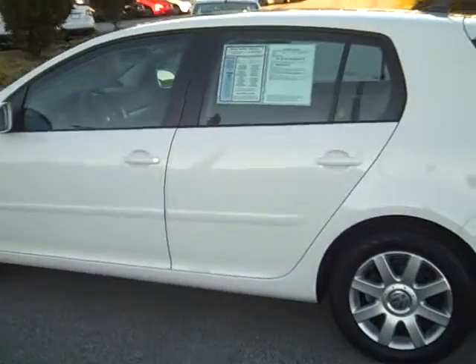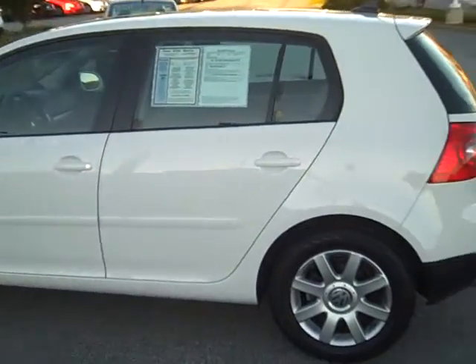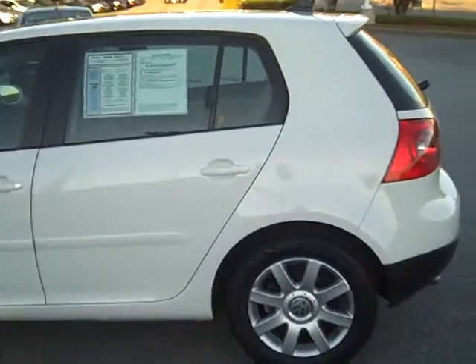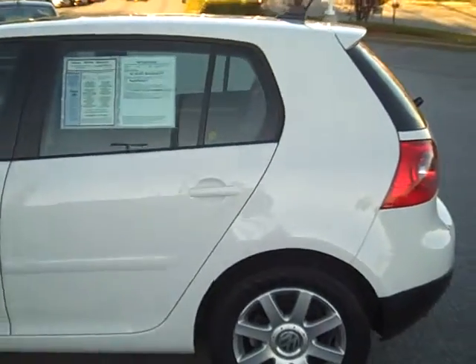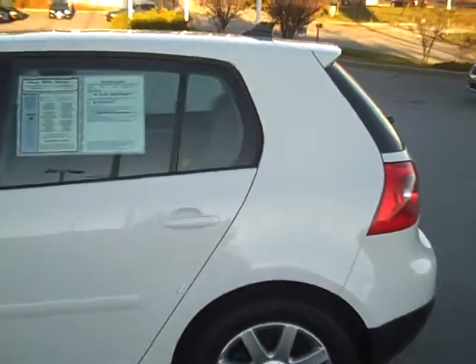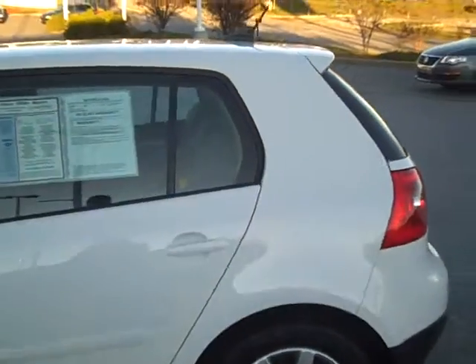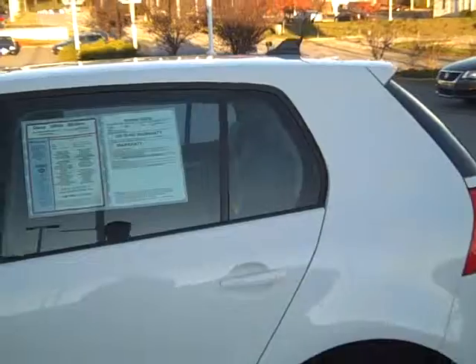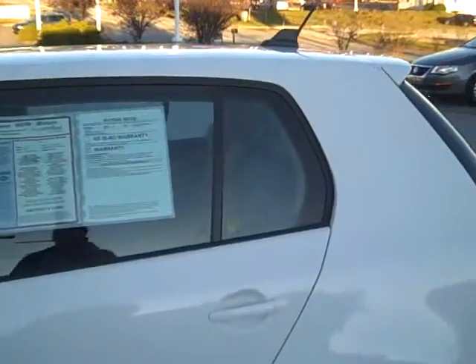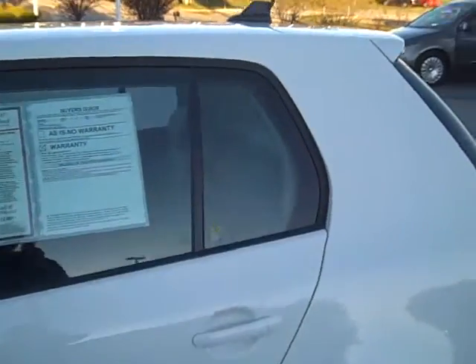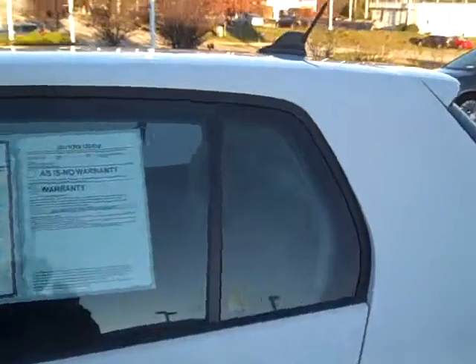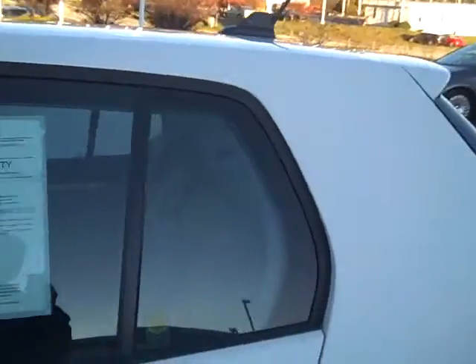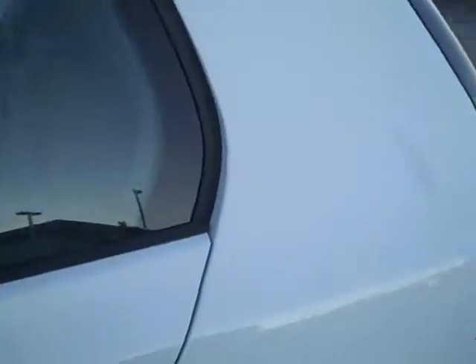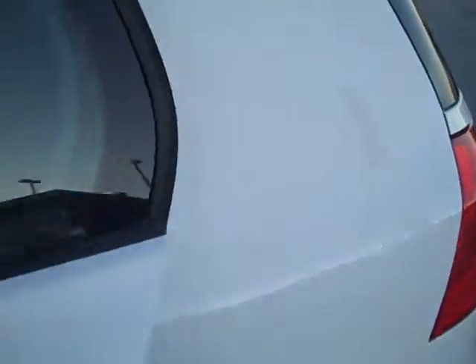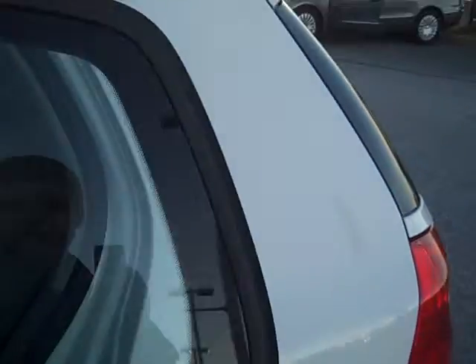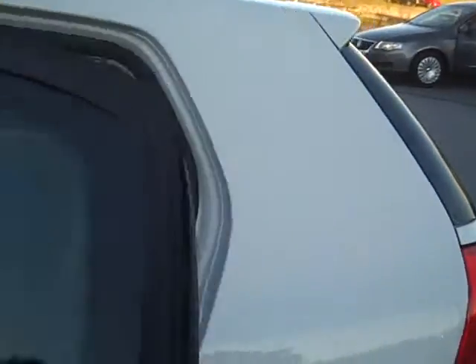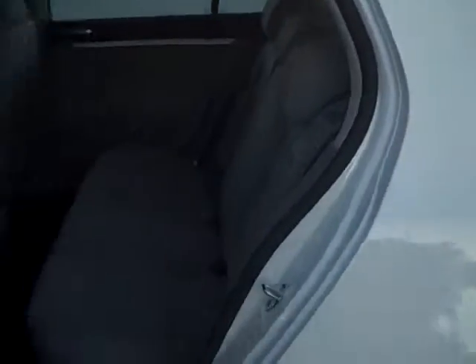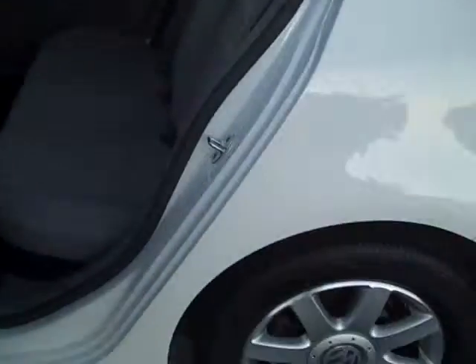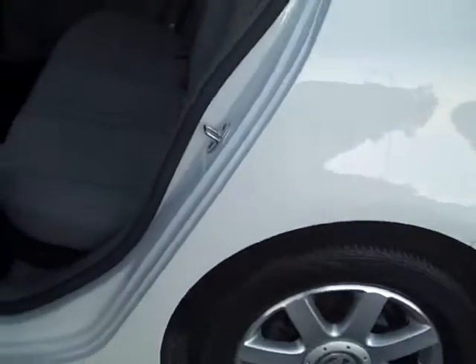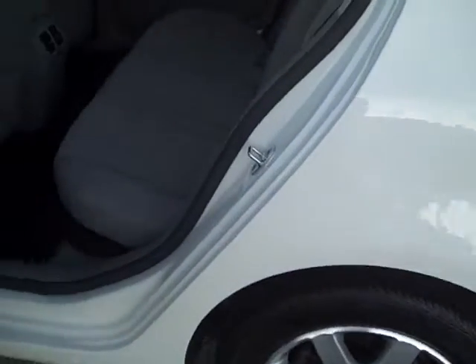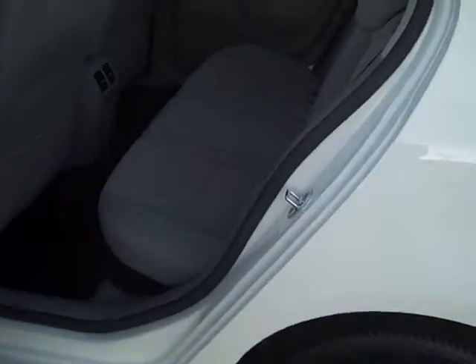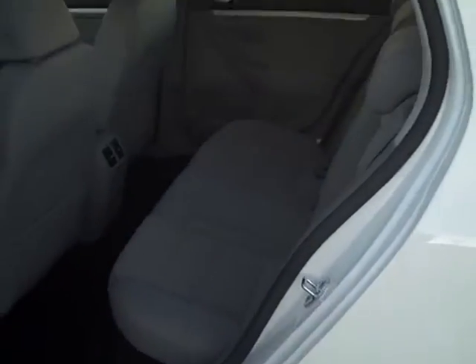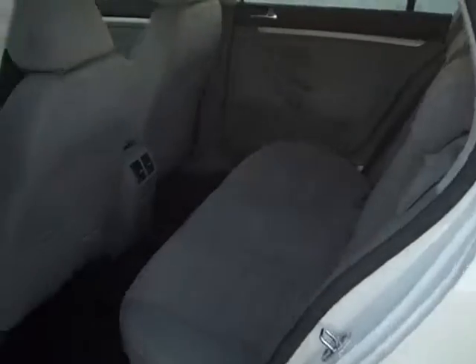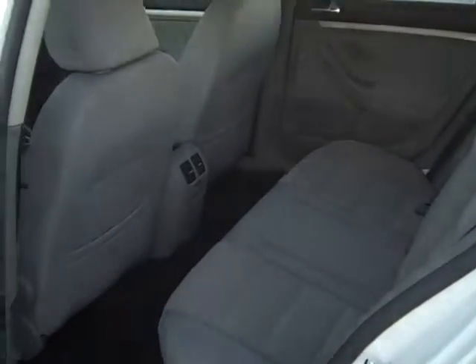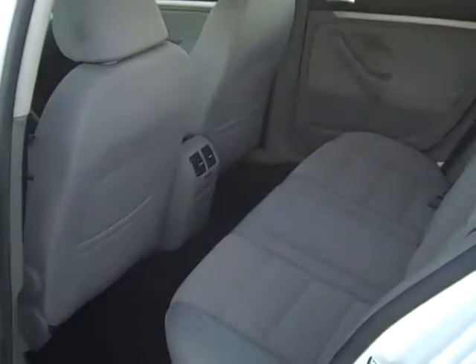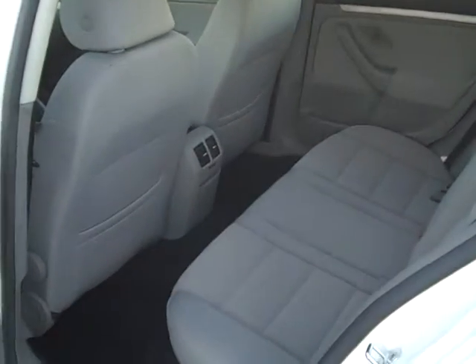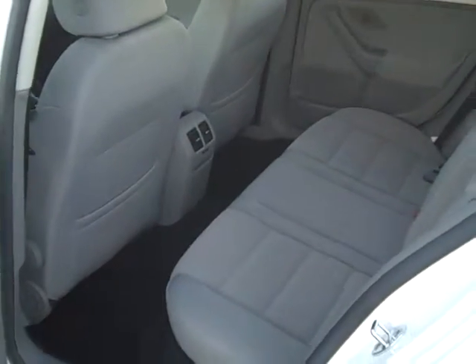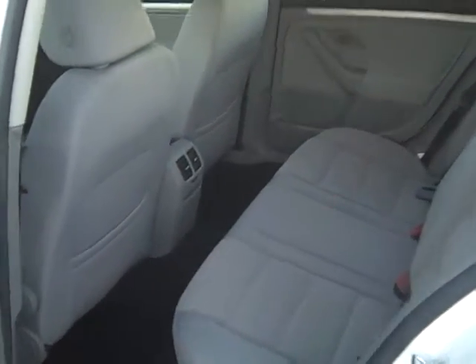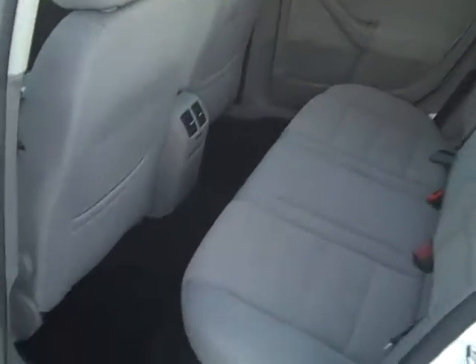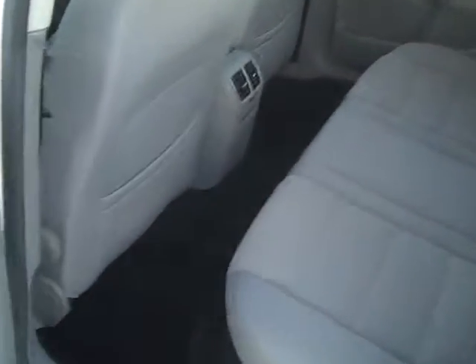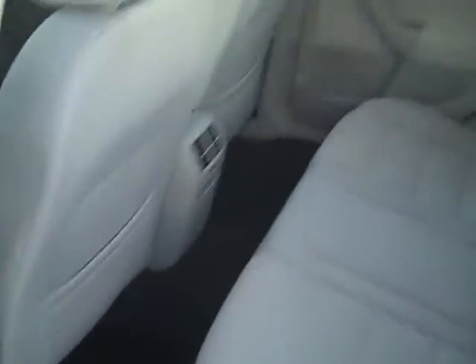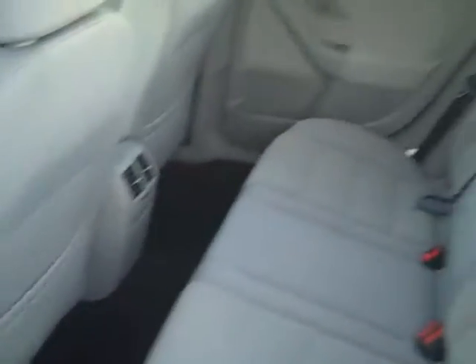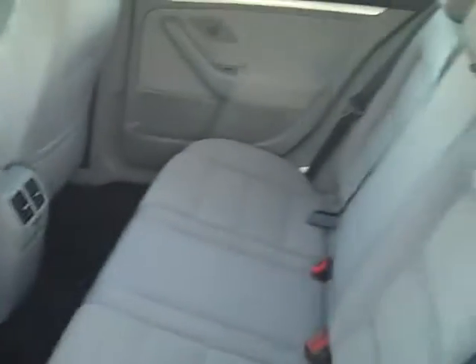Four doors, with exceptional size that you would not normally expect from a compact vehicle. You can see back here there's tons of room in the back seat — leg room and everything.